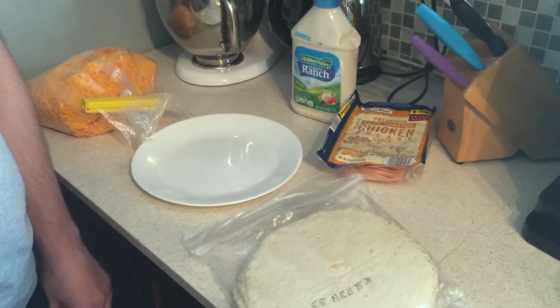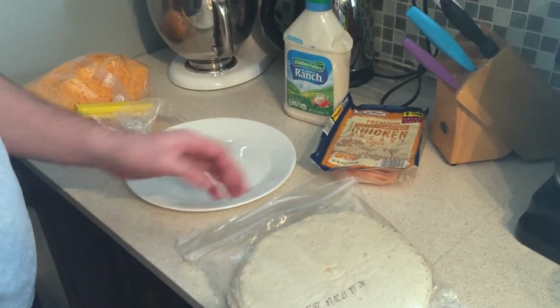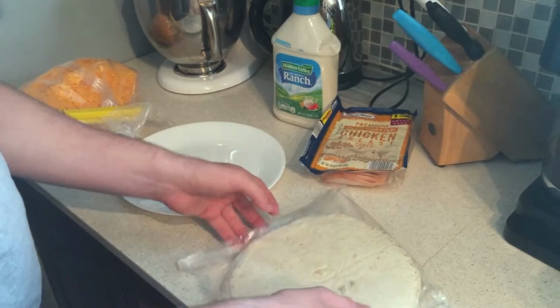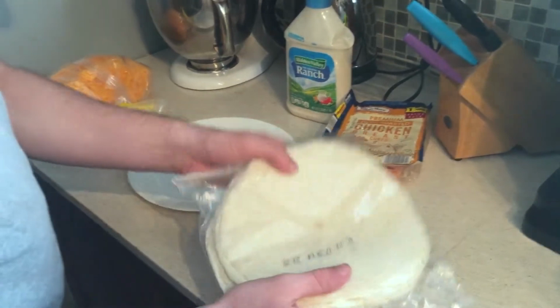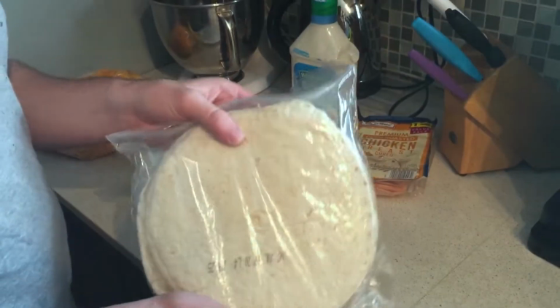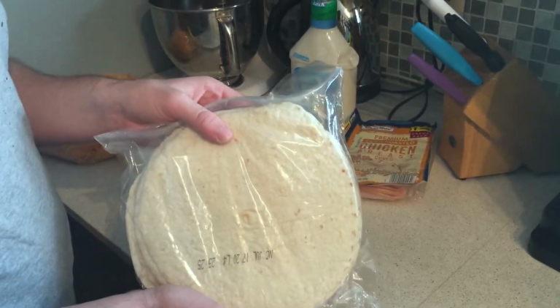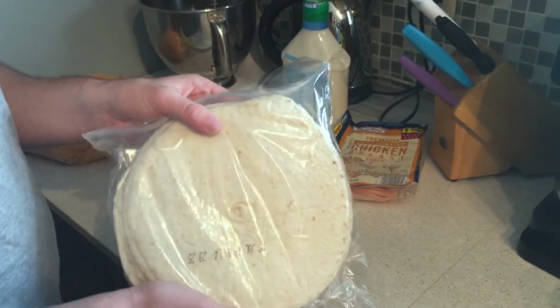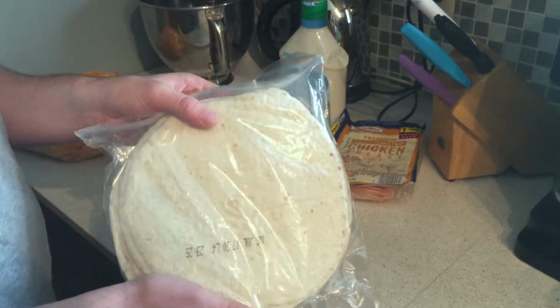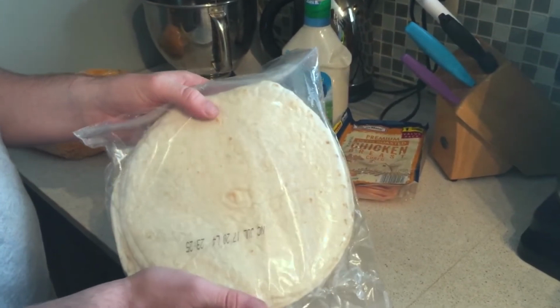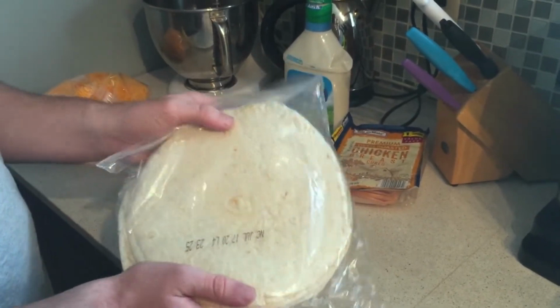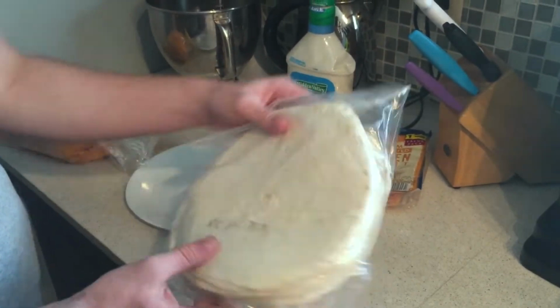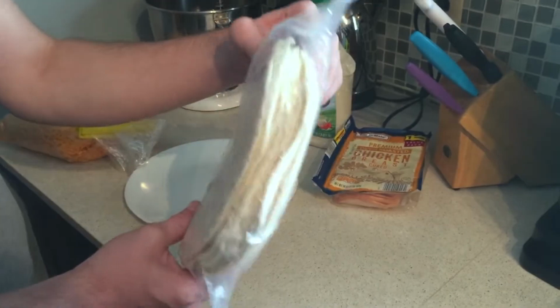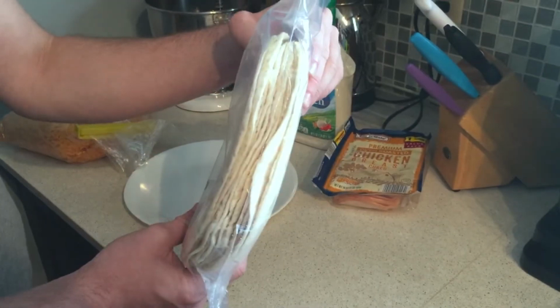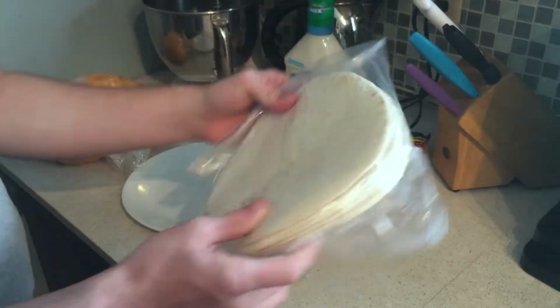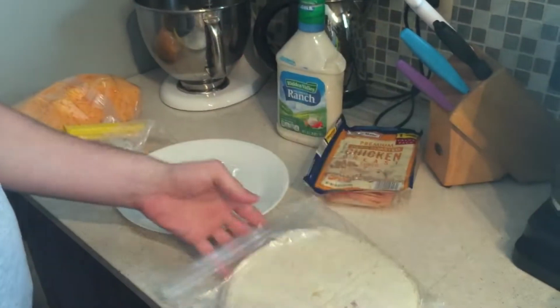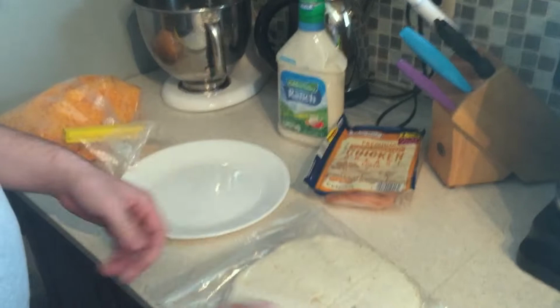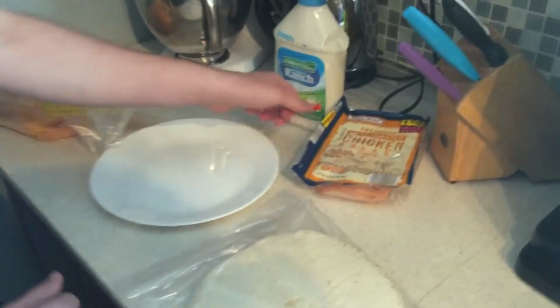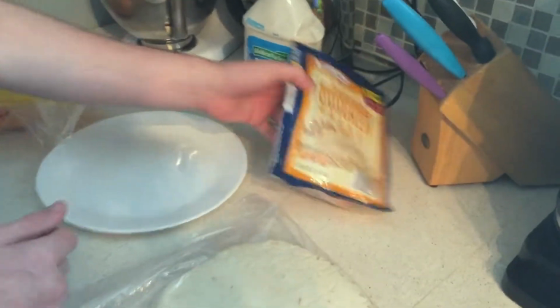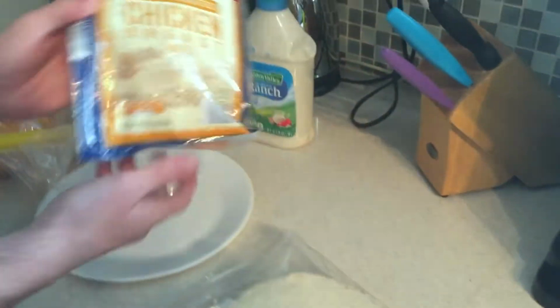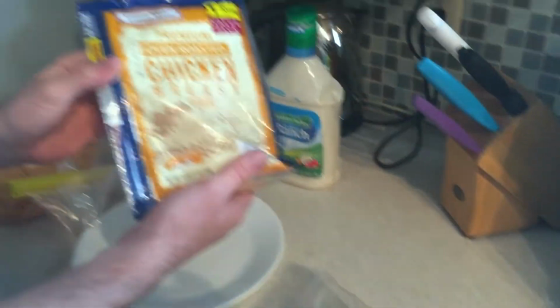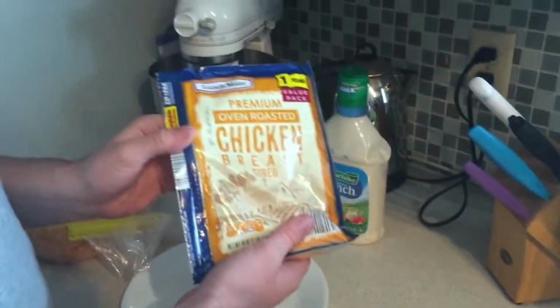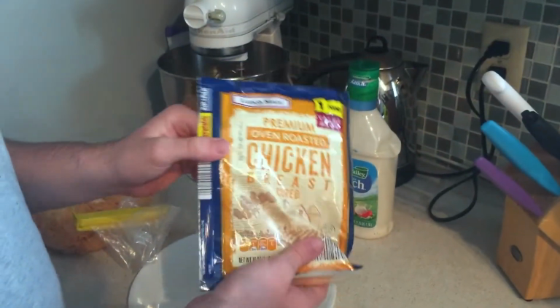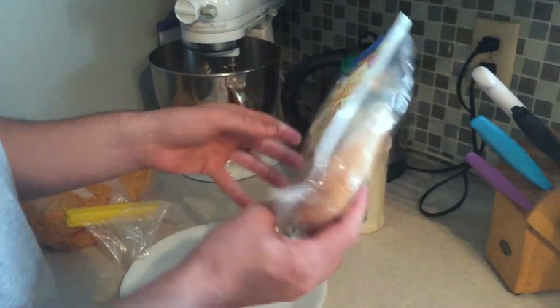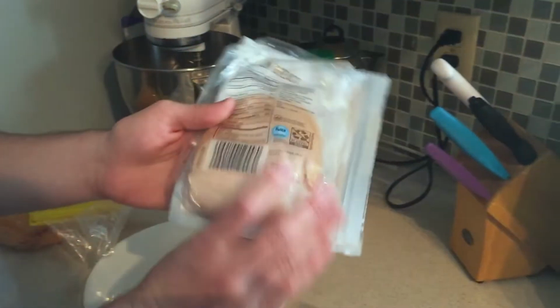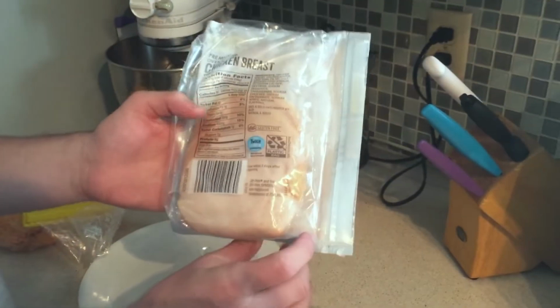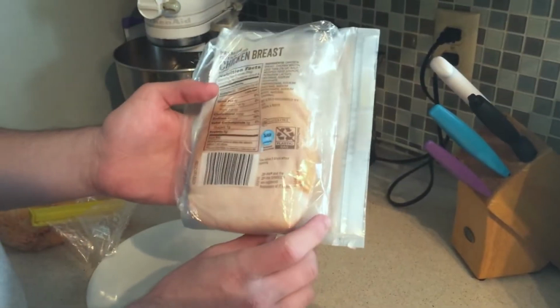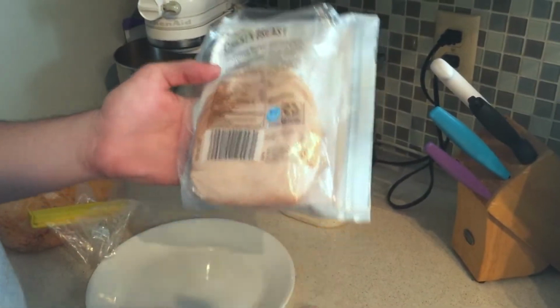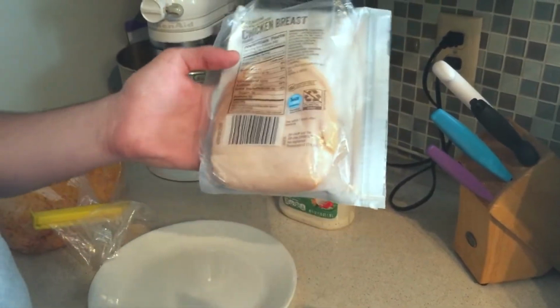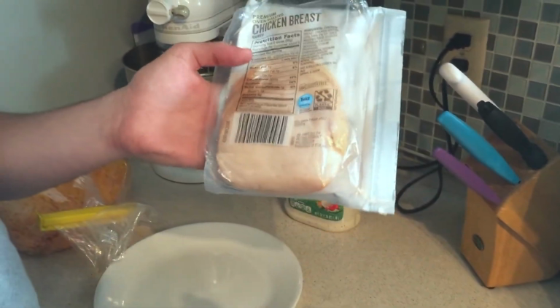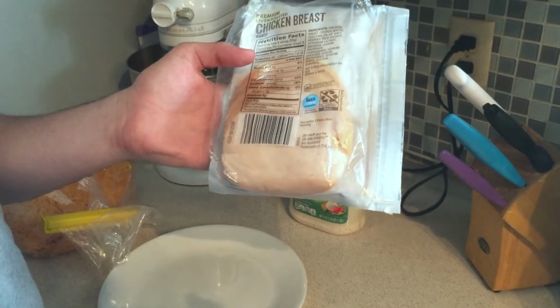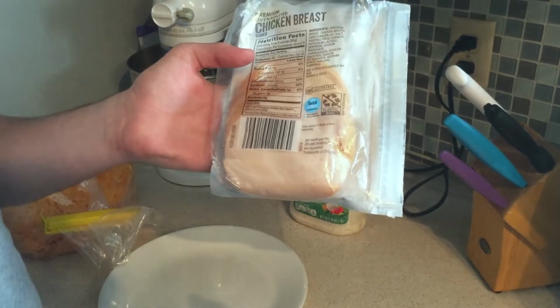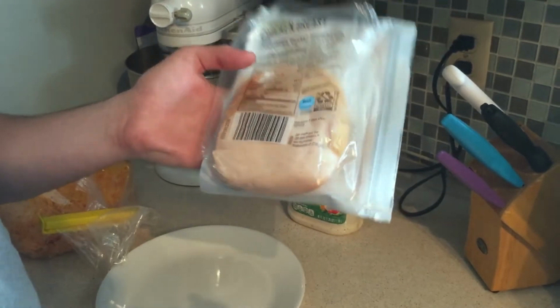The first ingredient is tortillas. Tortillas are like bread but flat and round. Next we have chicken in the form of circles — like mini tortillas made of chicken.